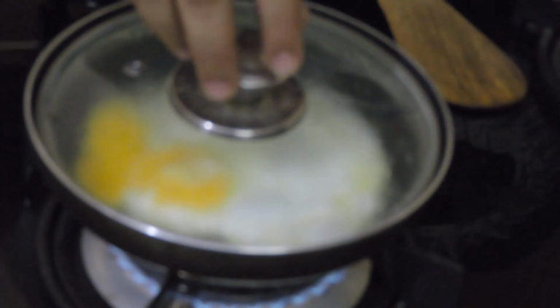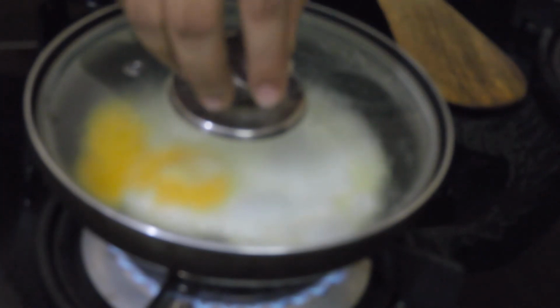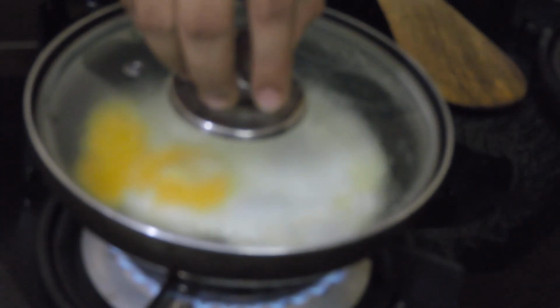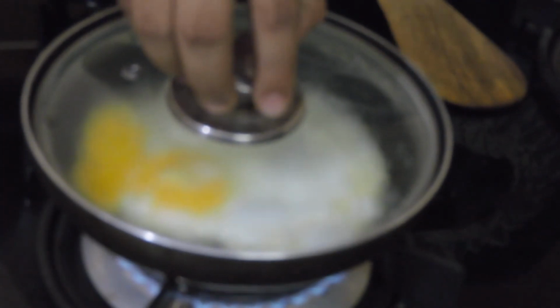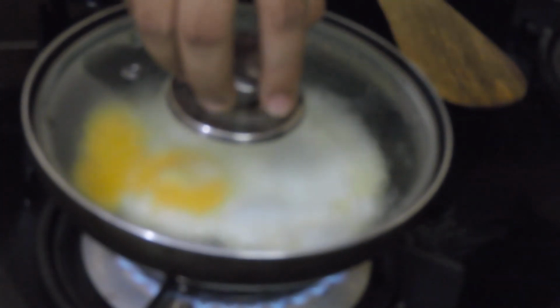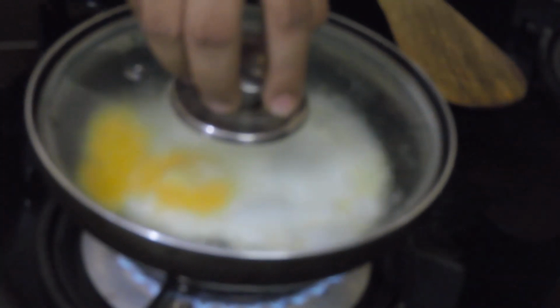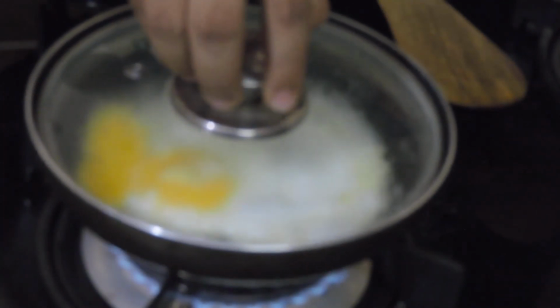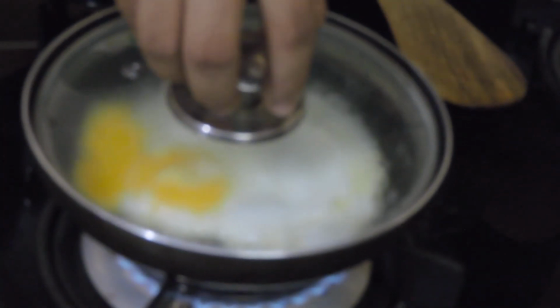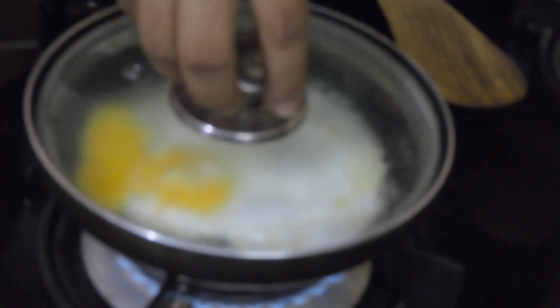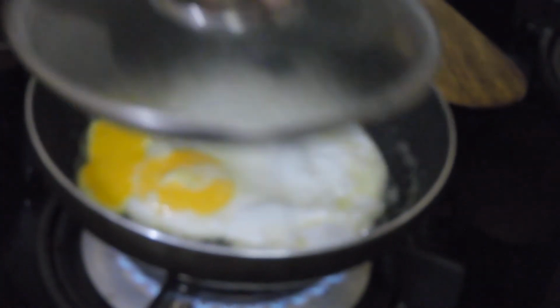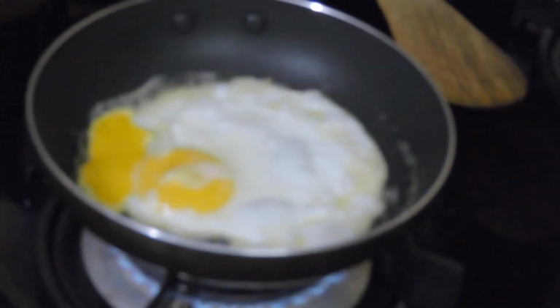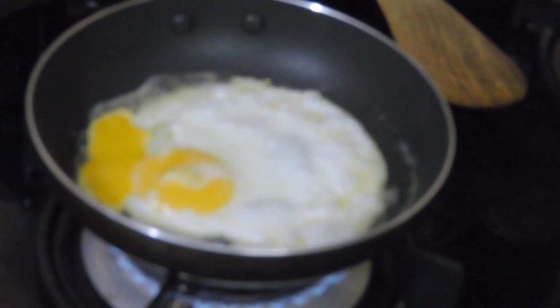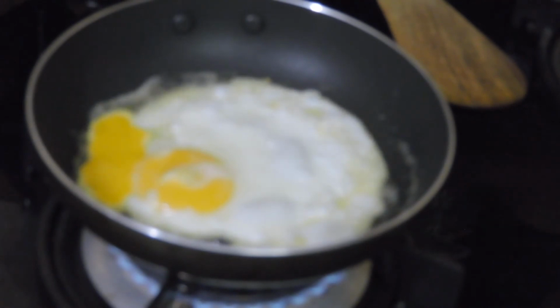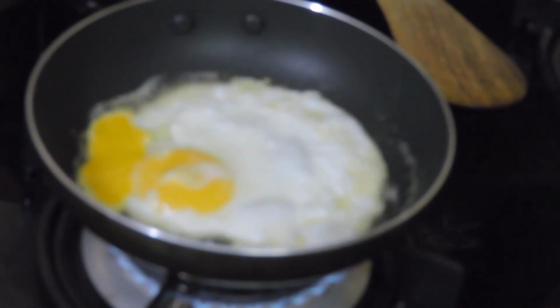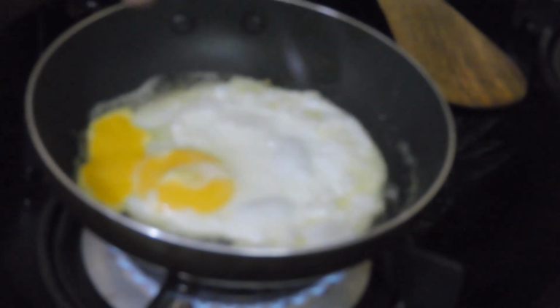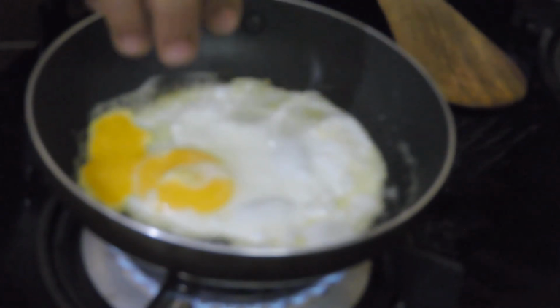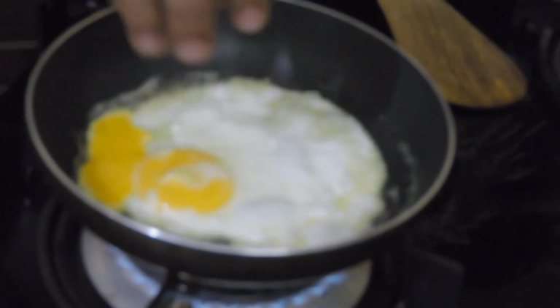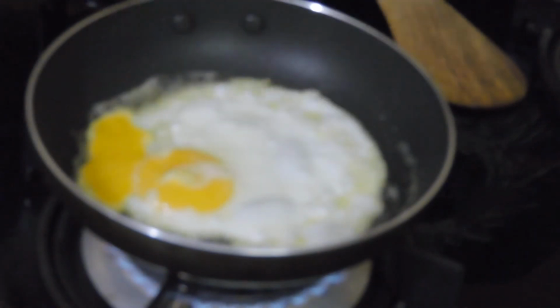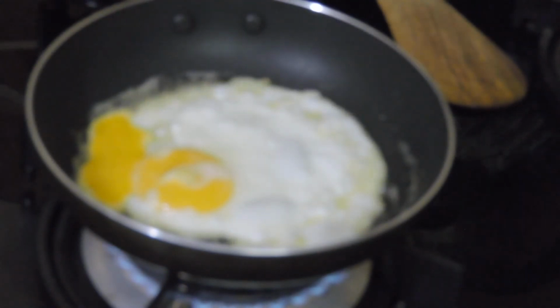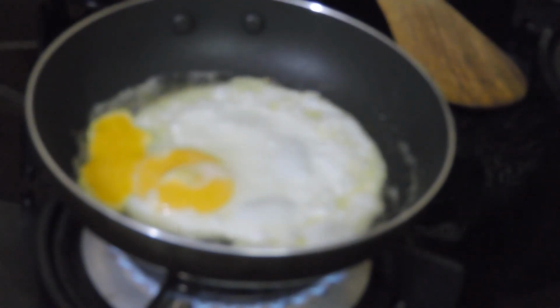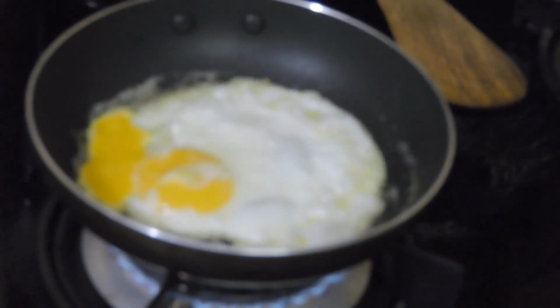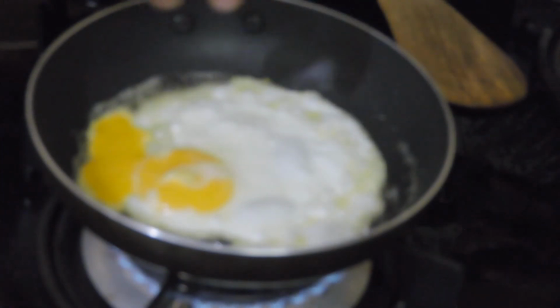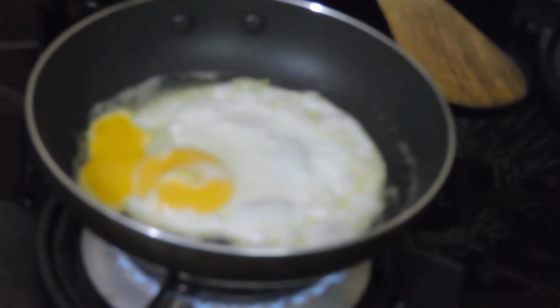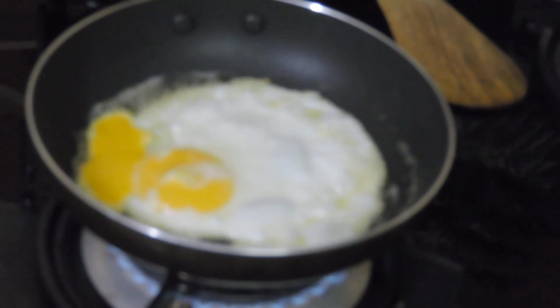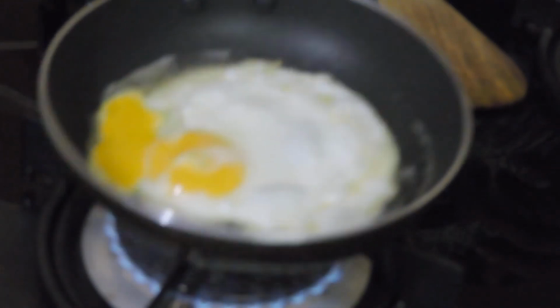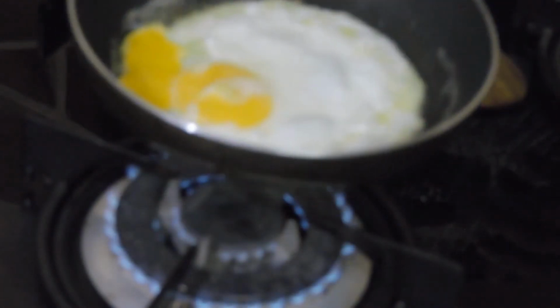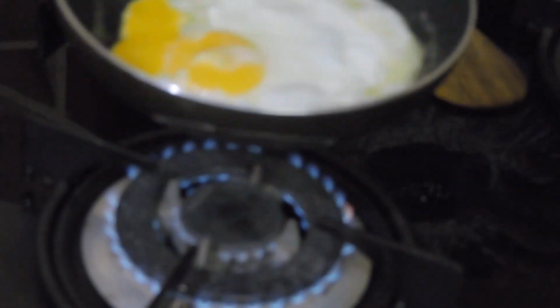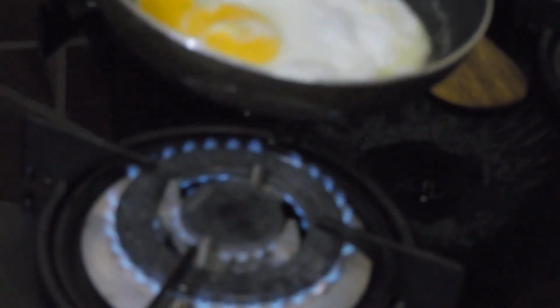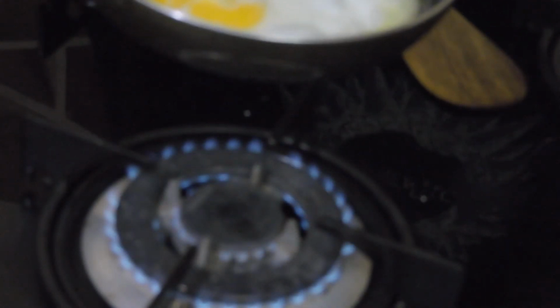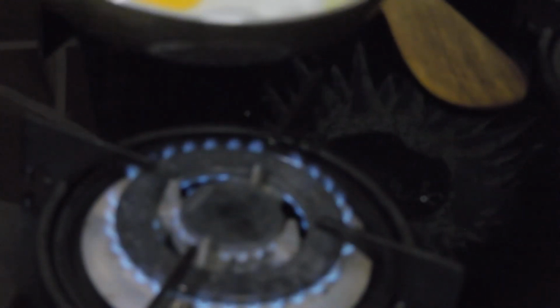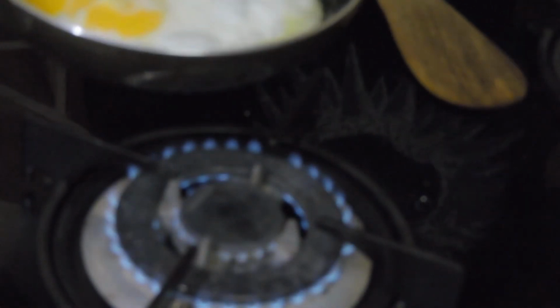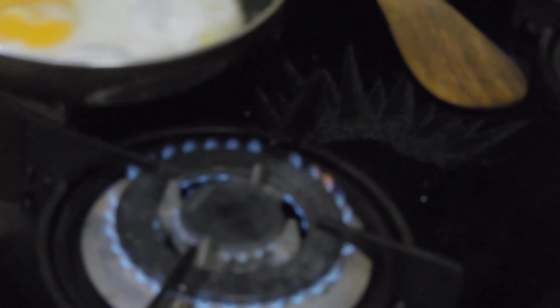This egg is known as a sunny side up omelette or a bull's eye, because it resembles an eye — the egg yolk looks like a bull's eye.